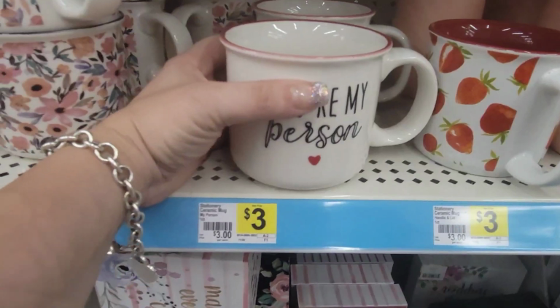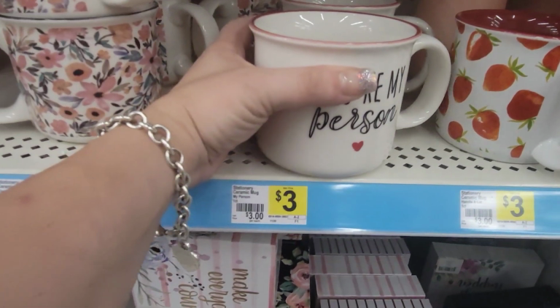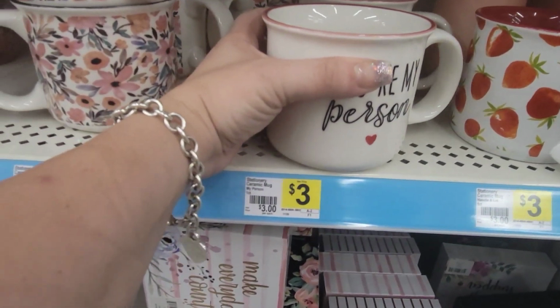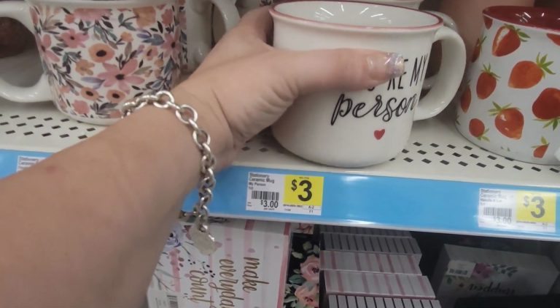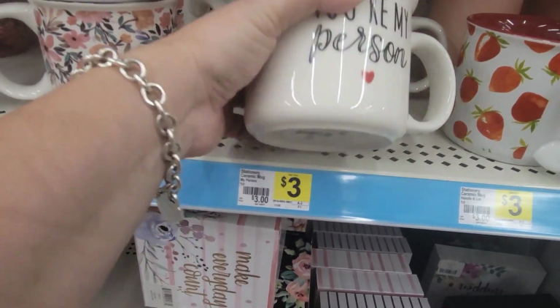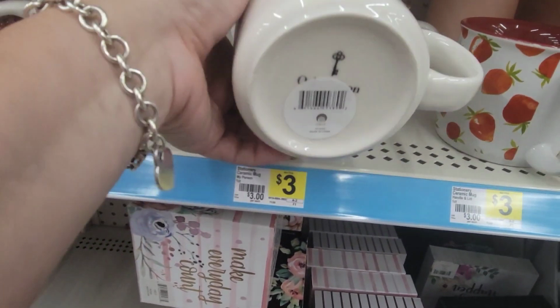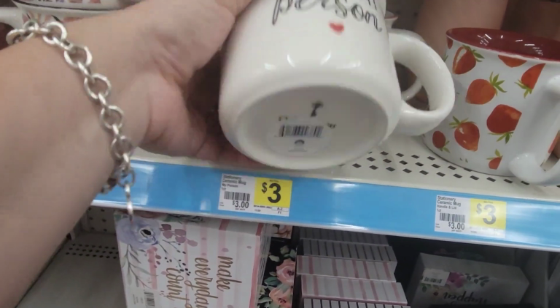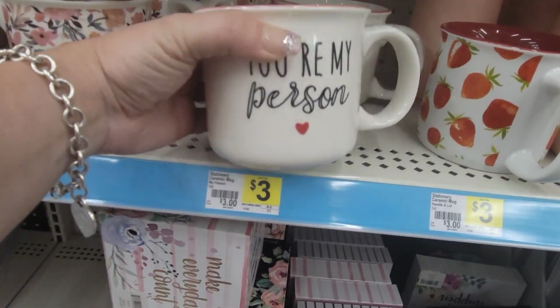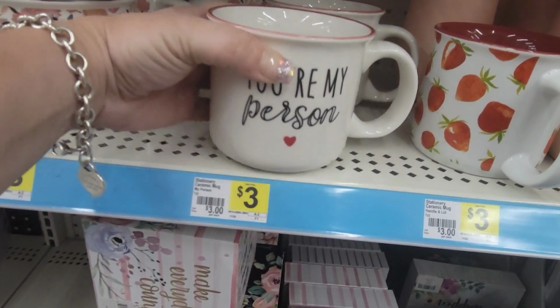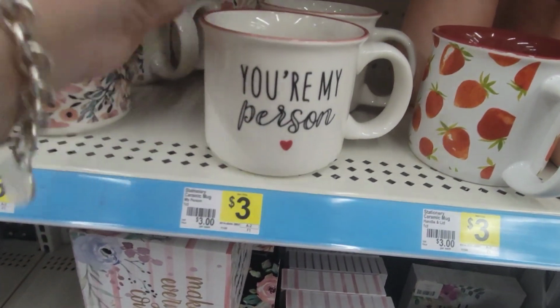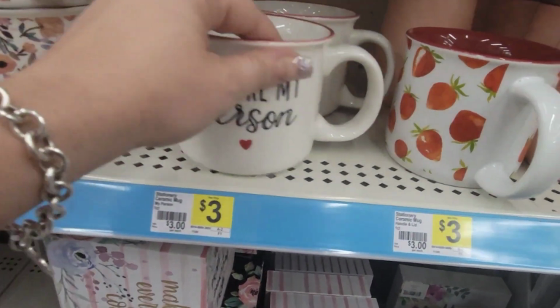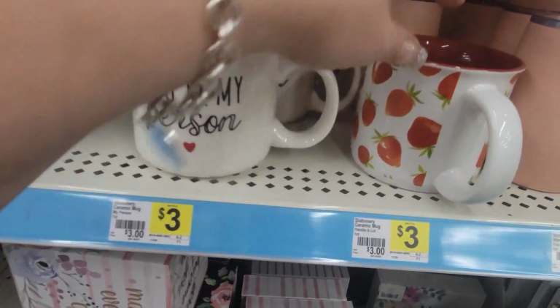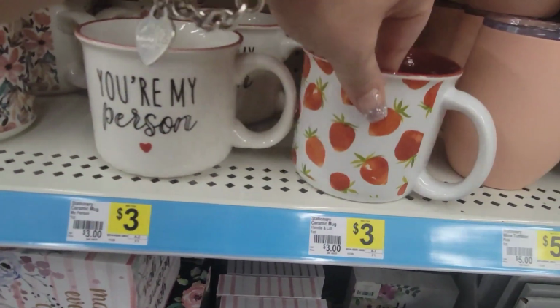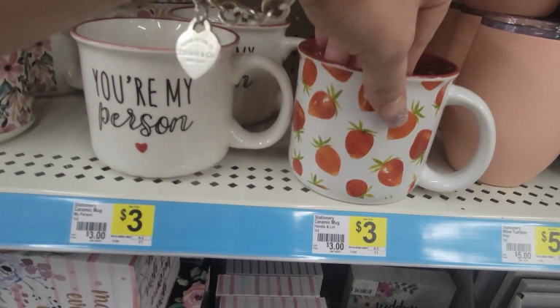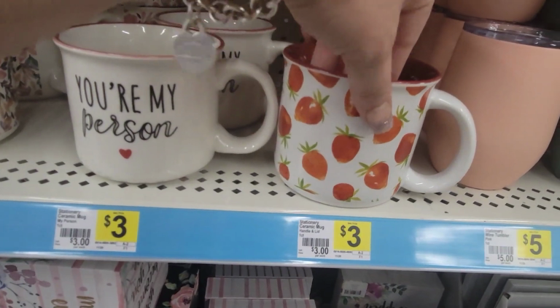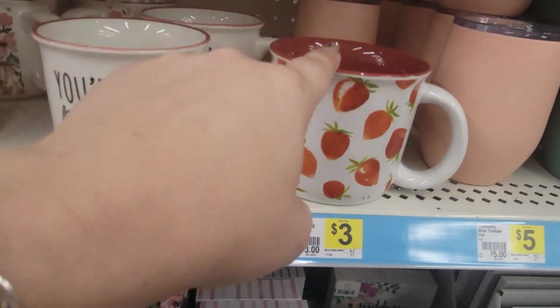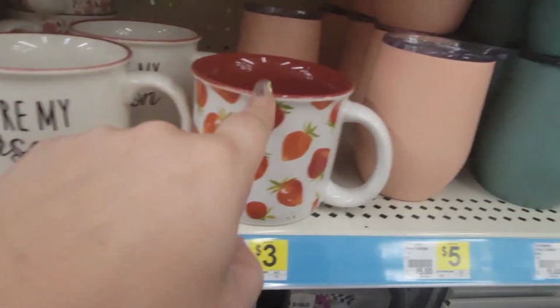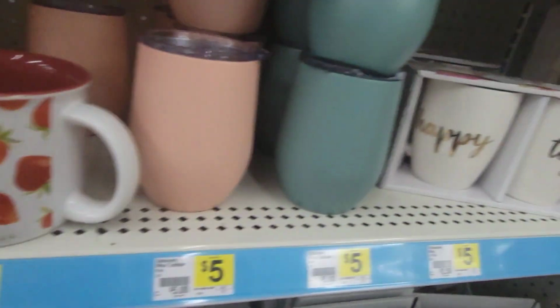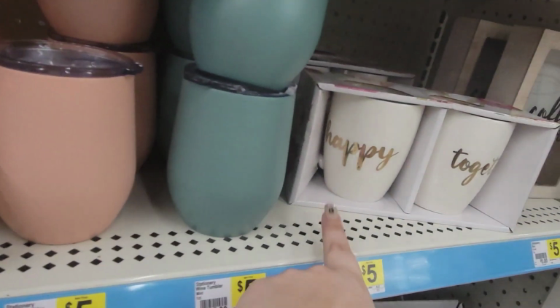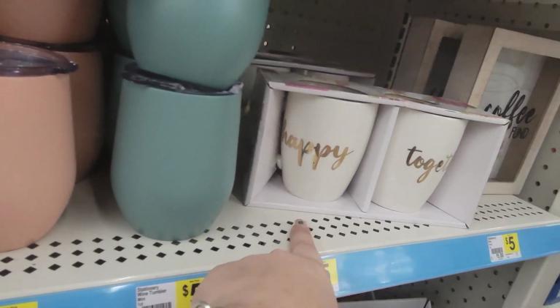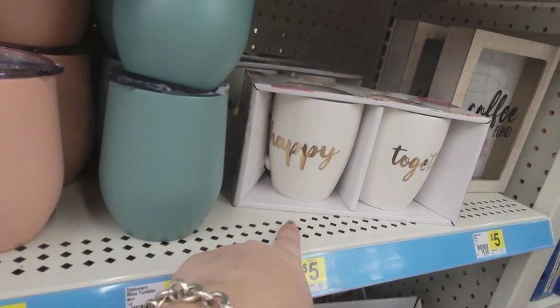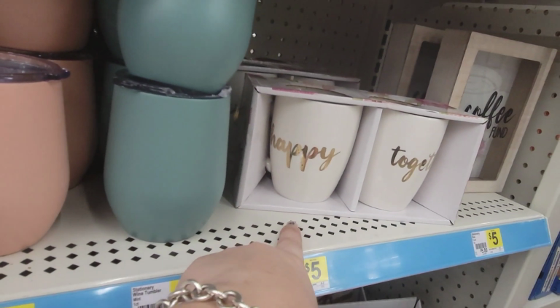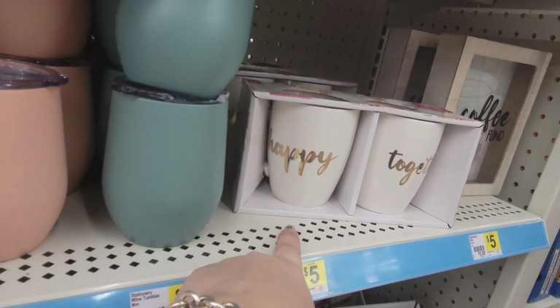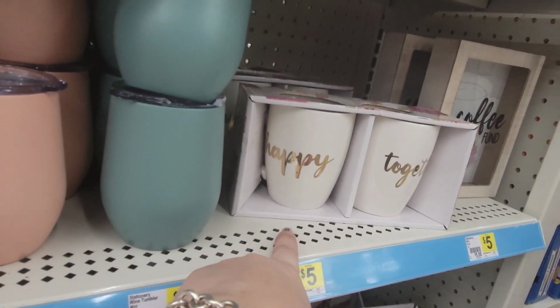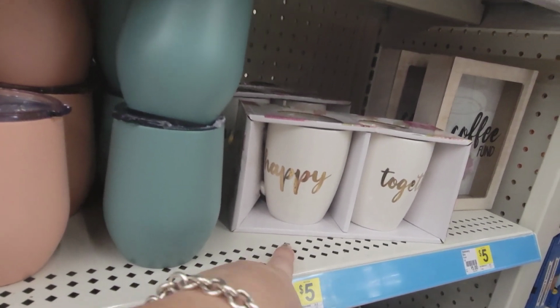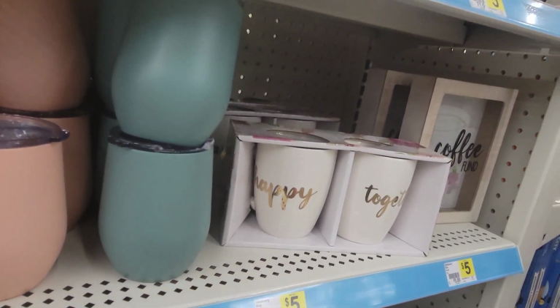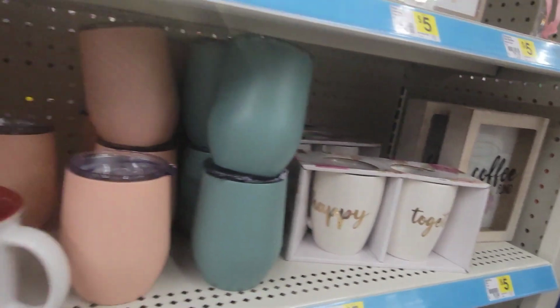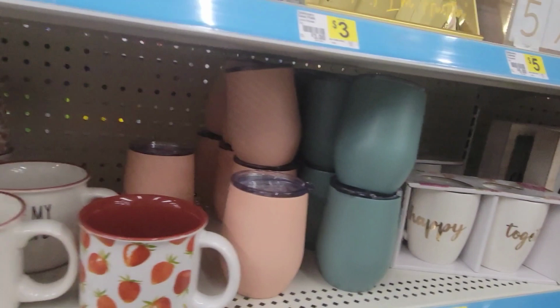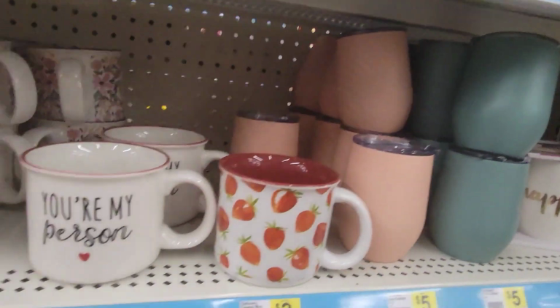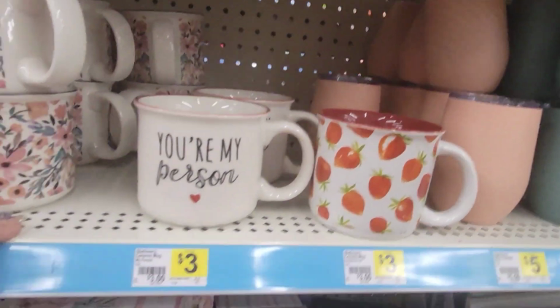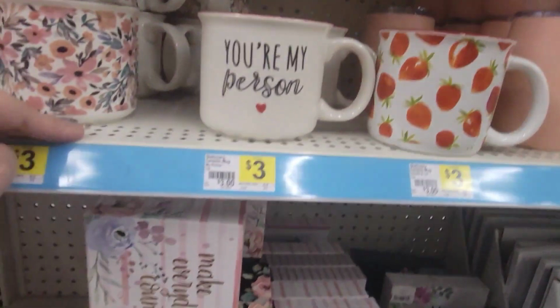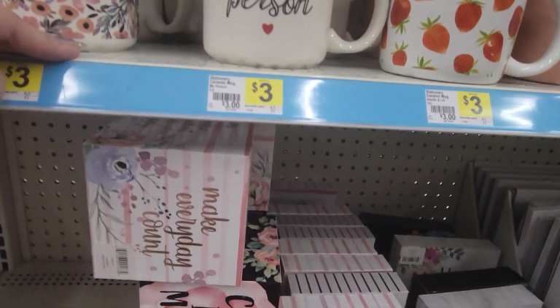These mugs are super cute for $3. 'You're My Person,' the little strawberries is 'Simply Darling,' and 'Happy Together.' Those look new to me.